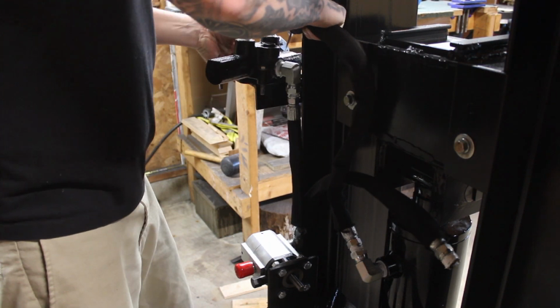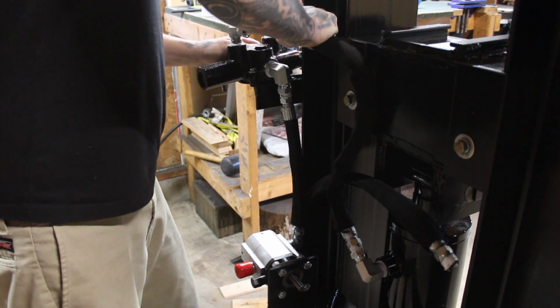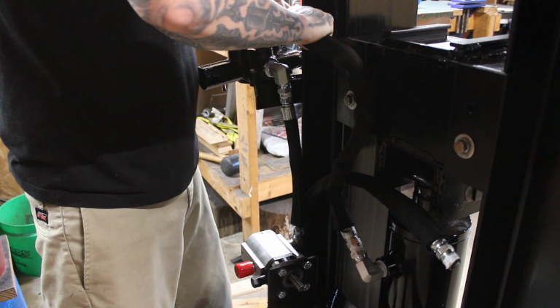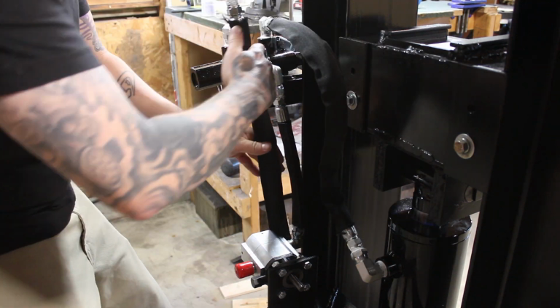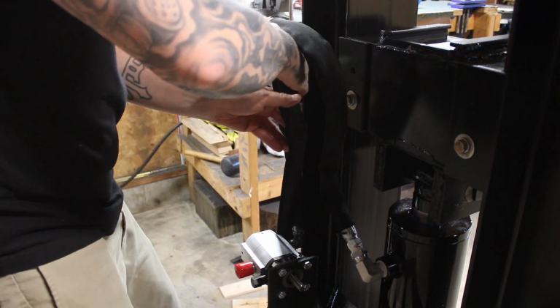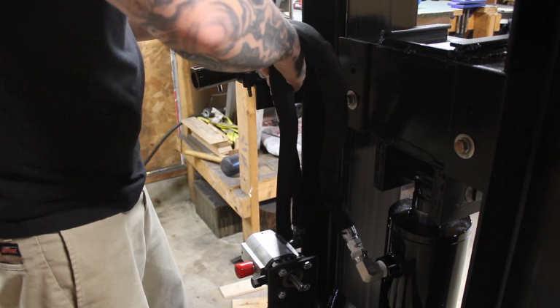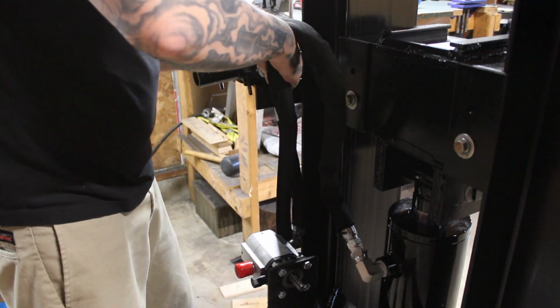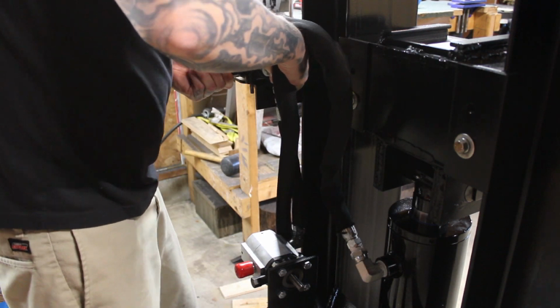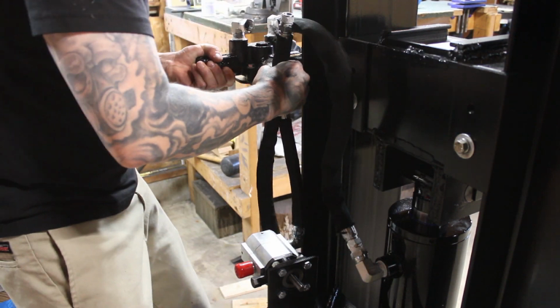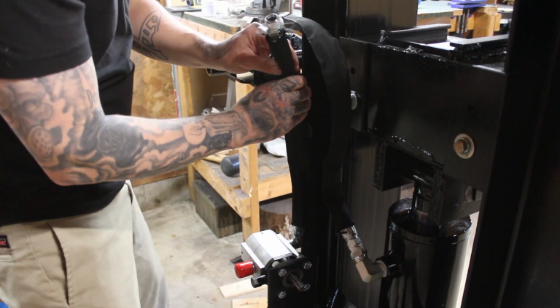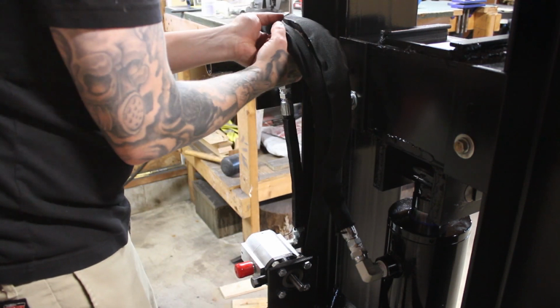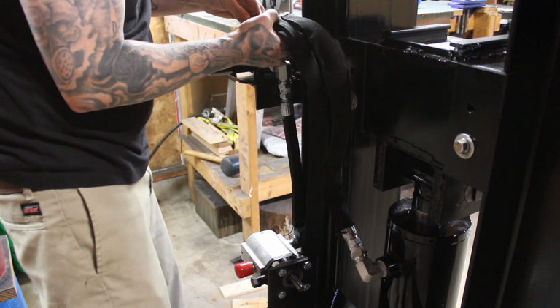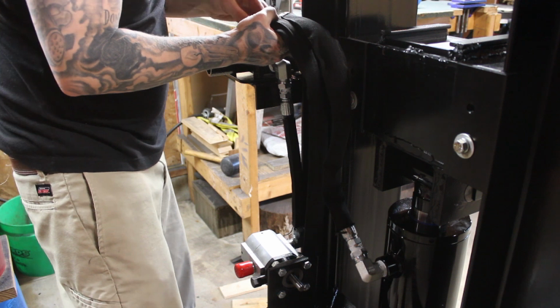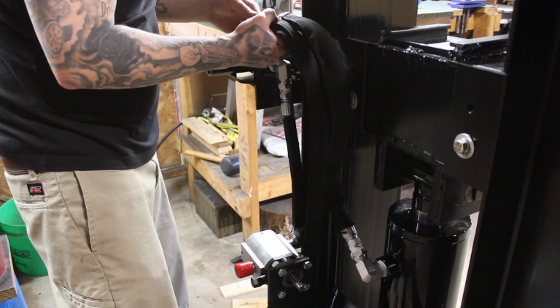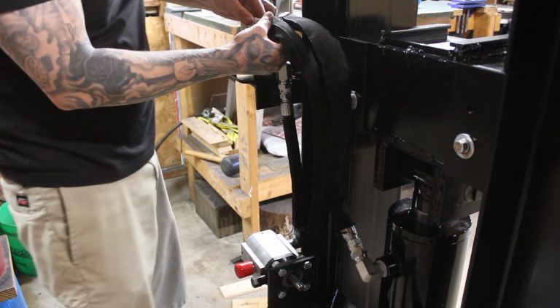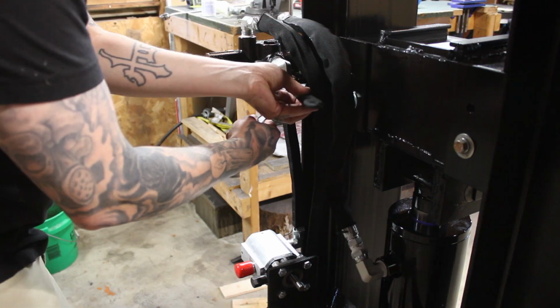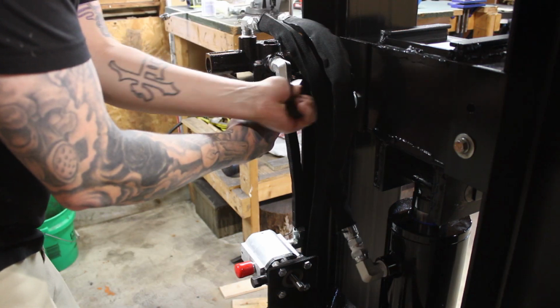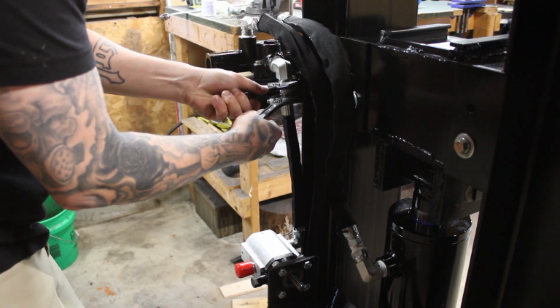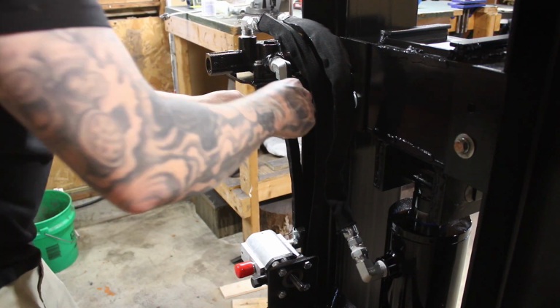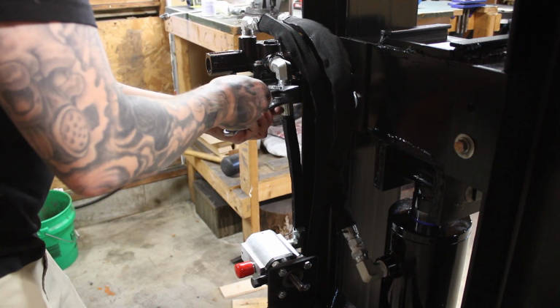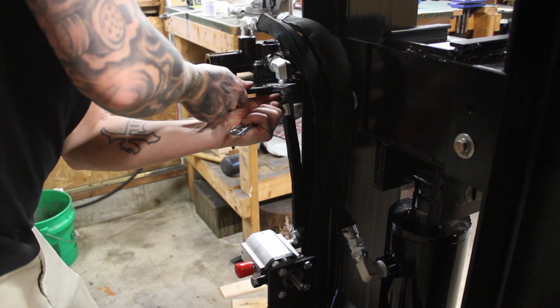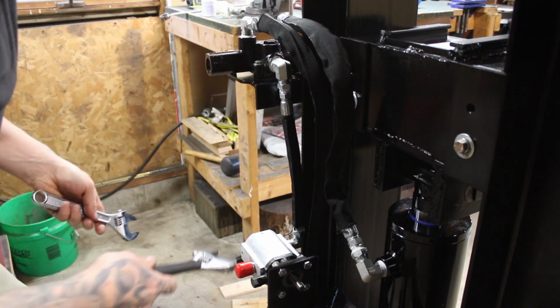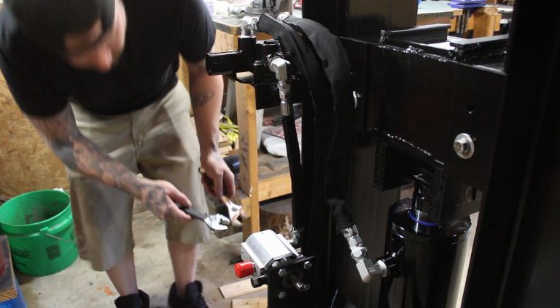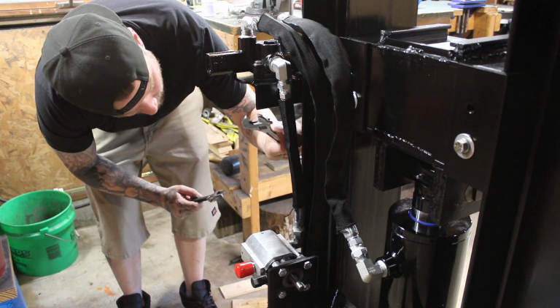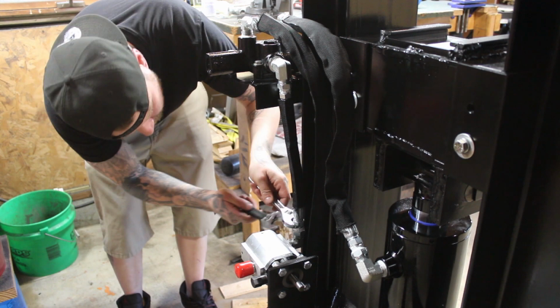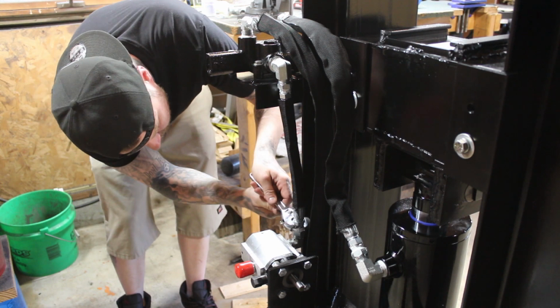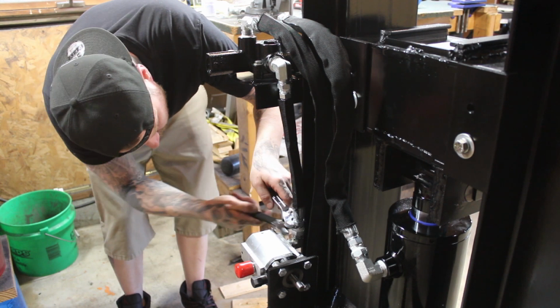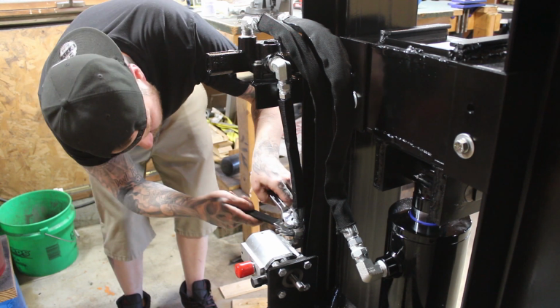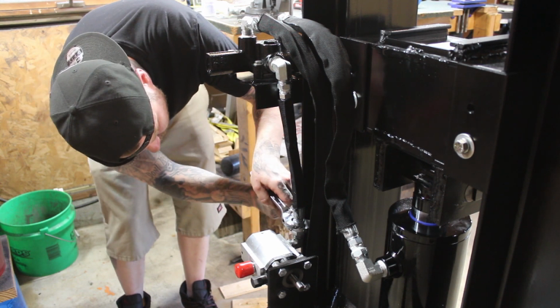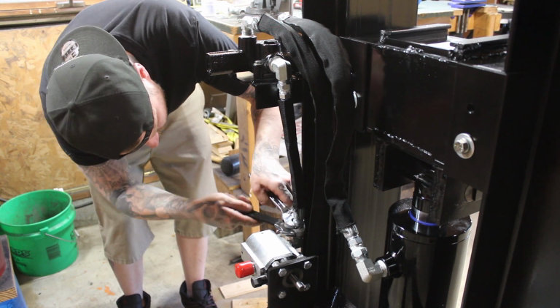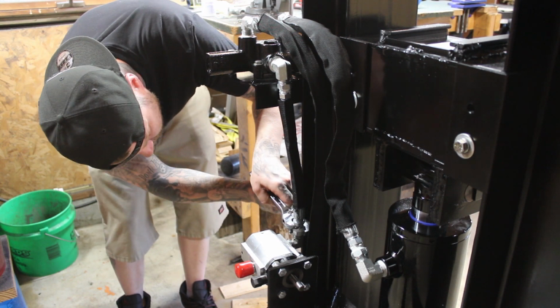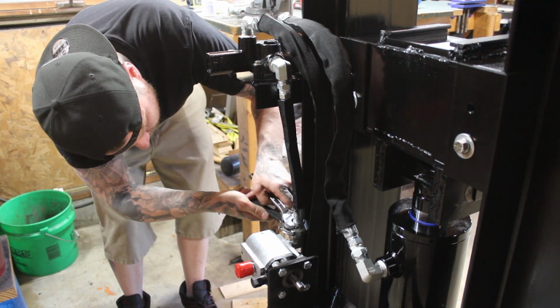Right here I'm connecting the cylinder to the valve. Everything's routed correctly, but then I get to second-guessing. So I watch a video, and then off camera I switch the lines. That's why later when I go to test it, it's backwards.